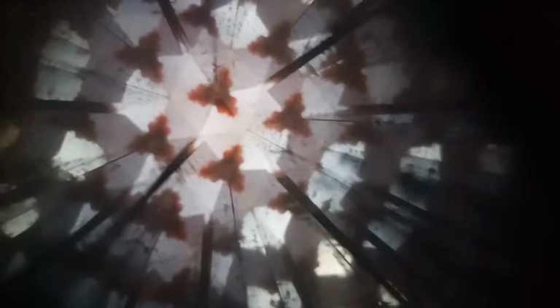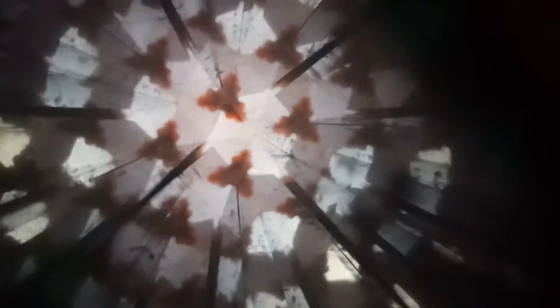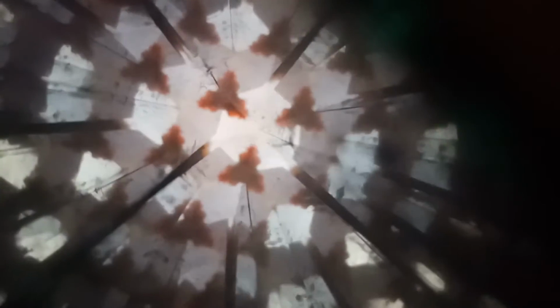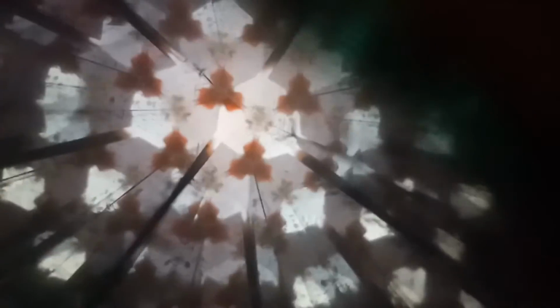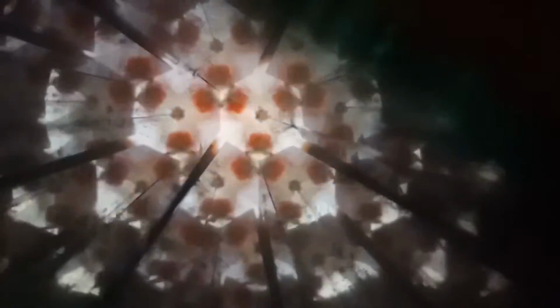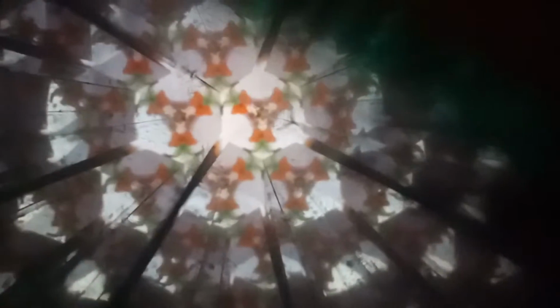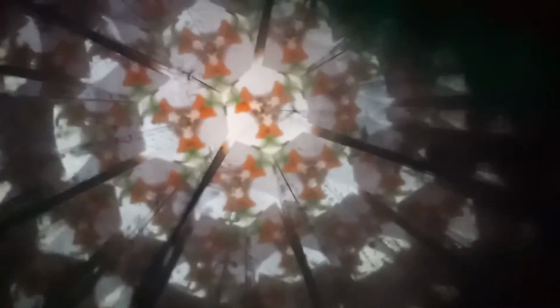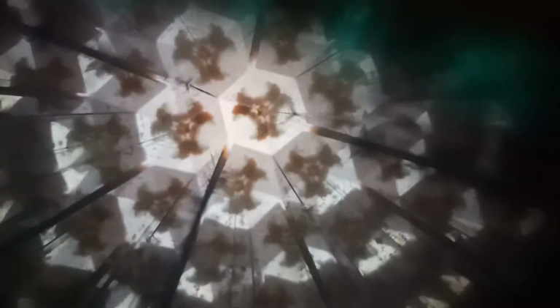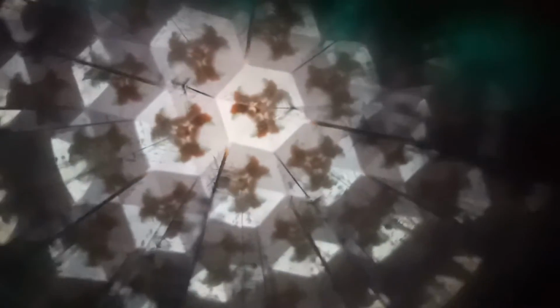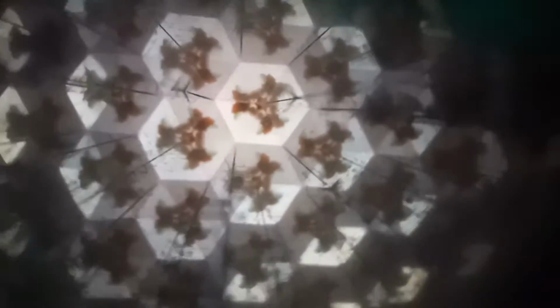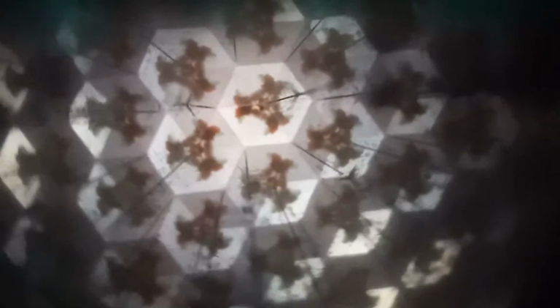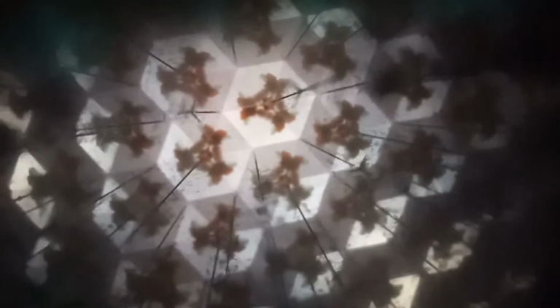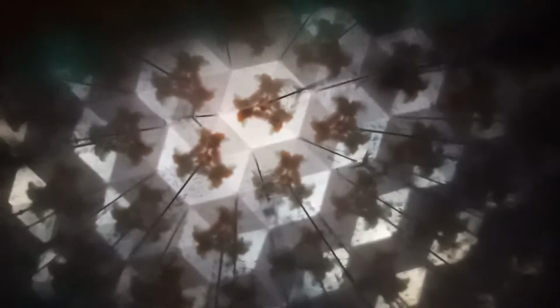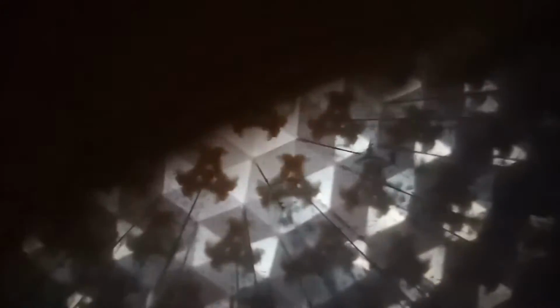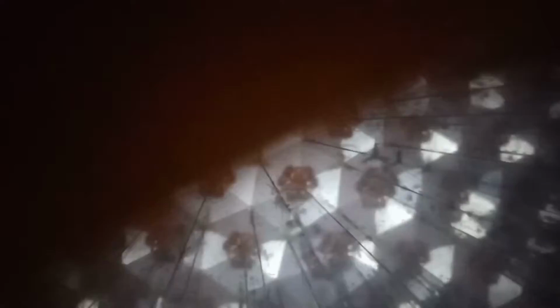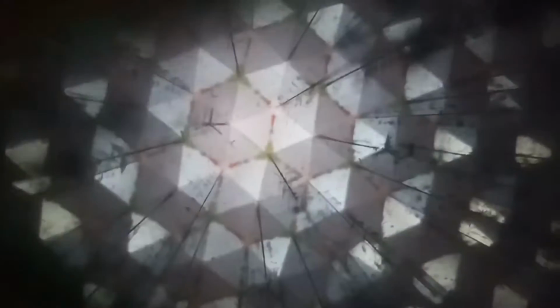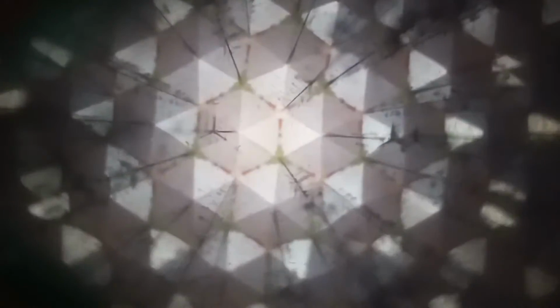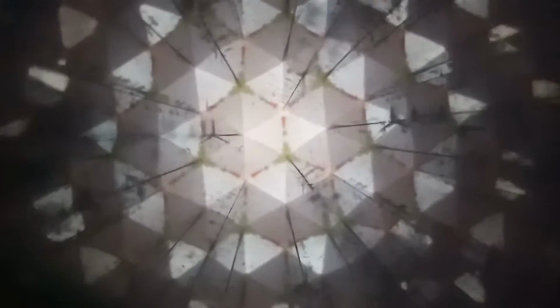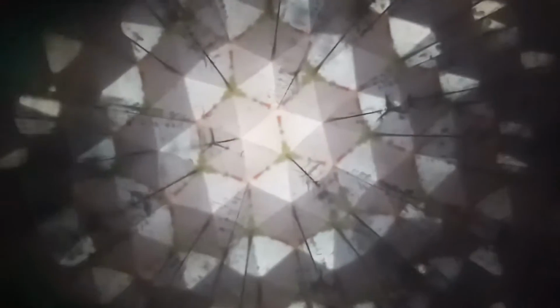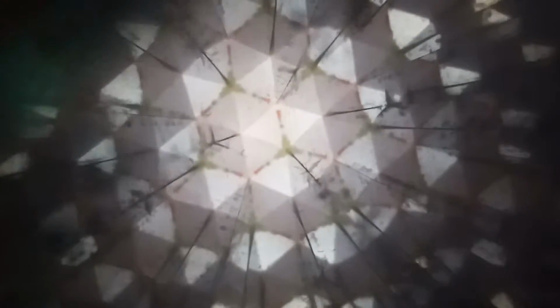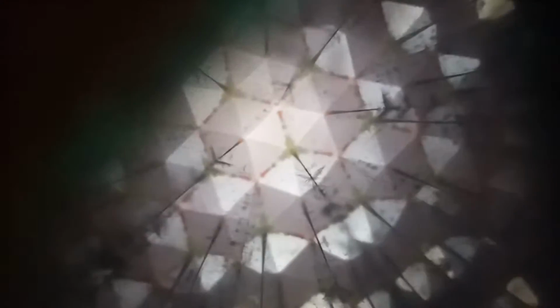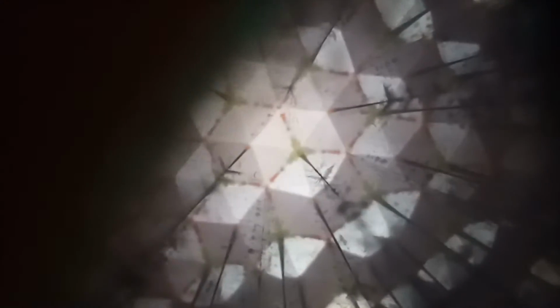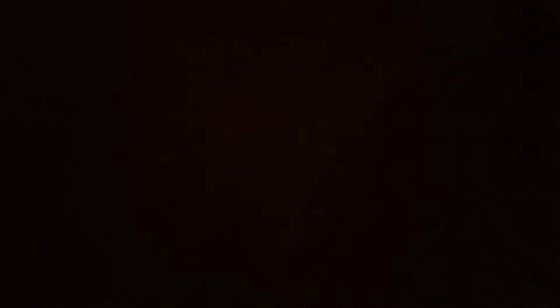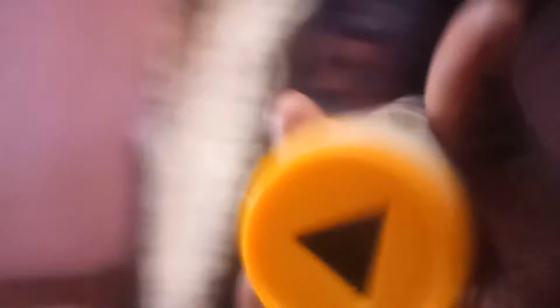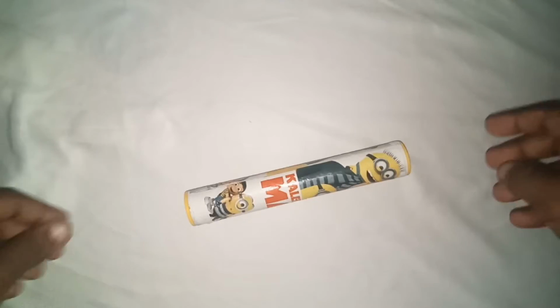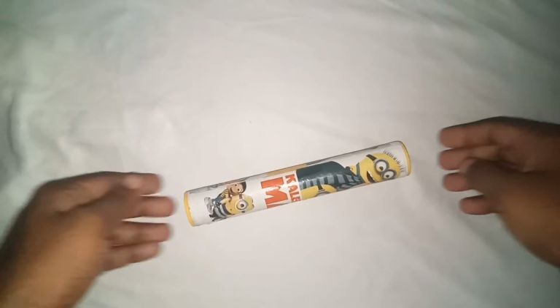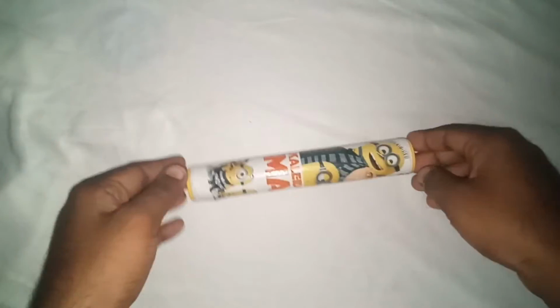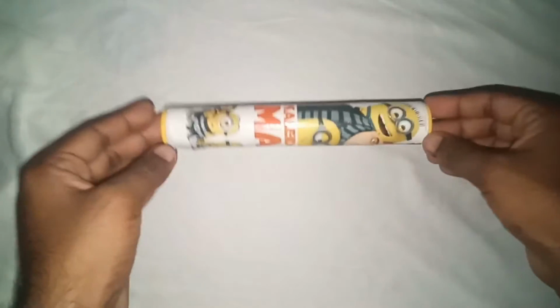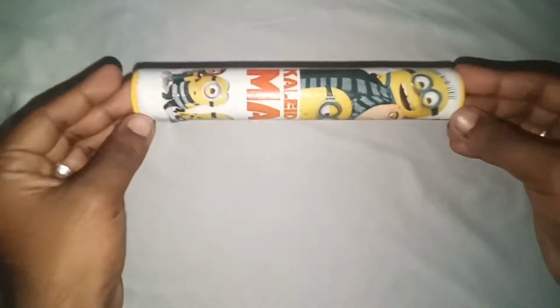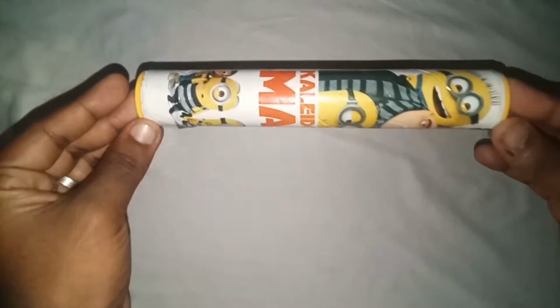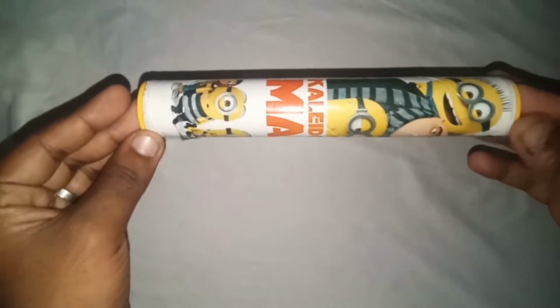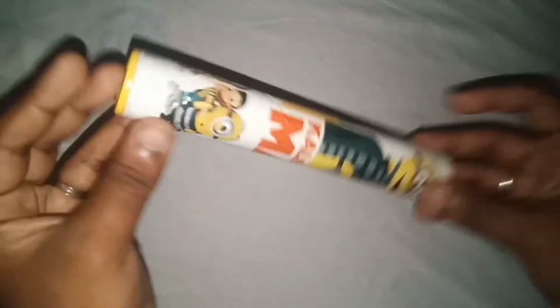Welcome to Kalidascope. I'm going to show you what you need to know about Kalidascope. Subscribe to our channel.